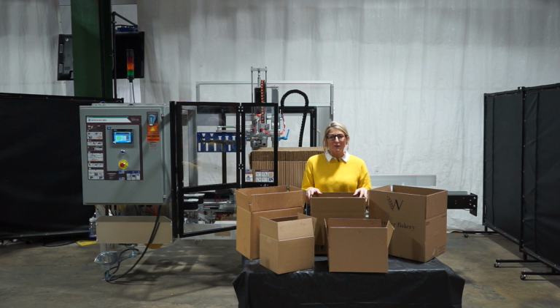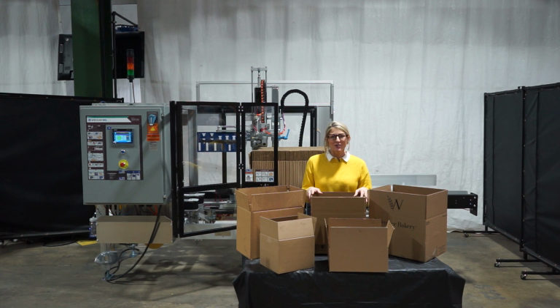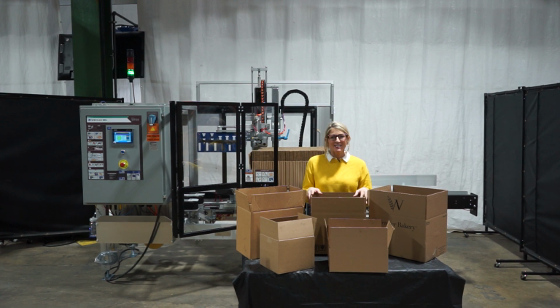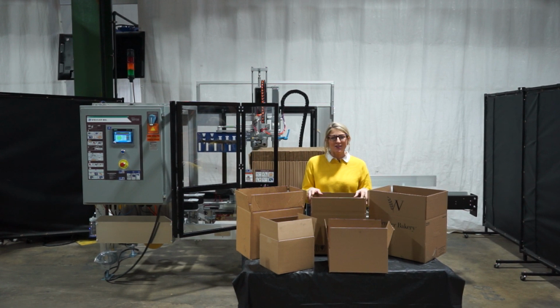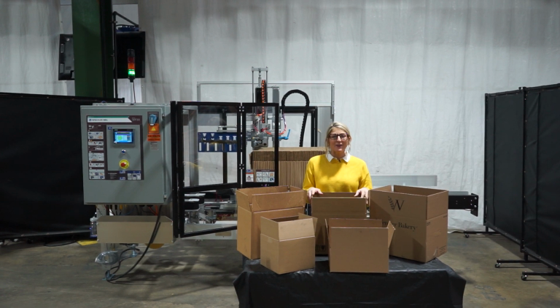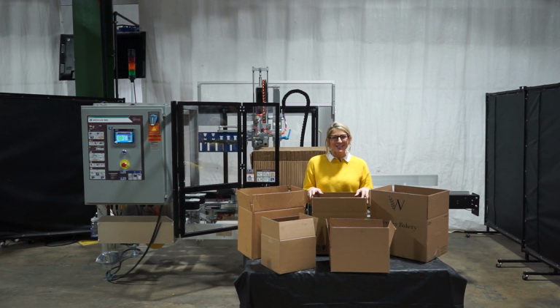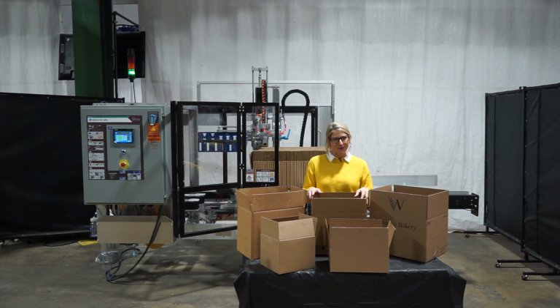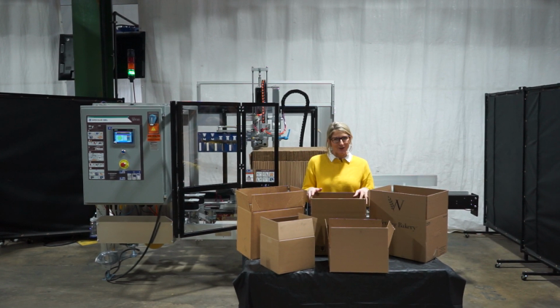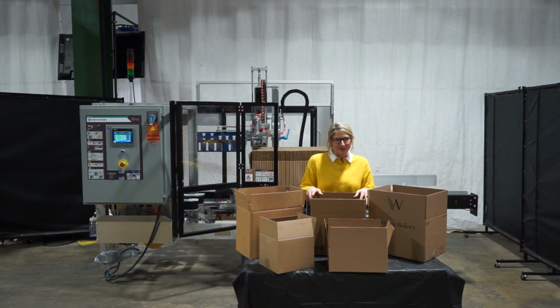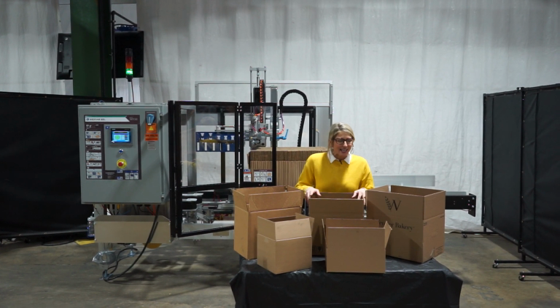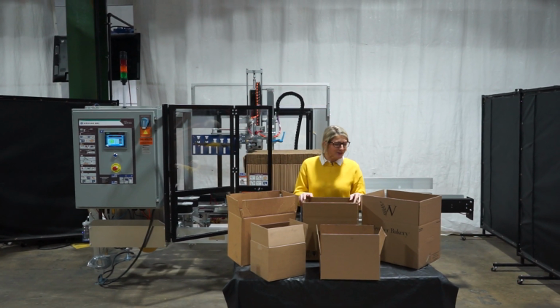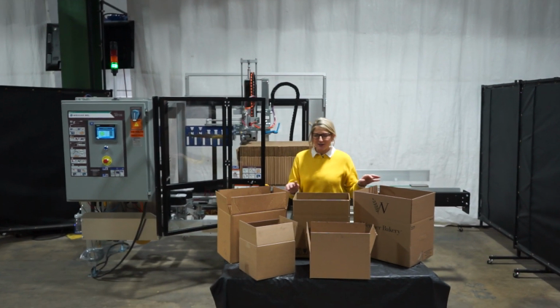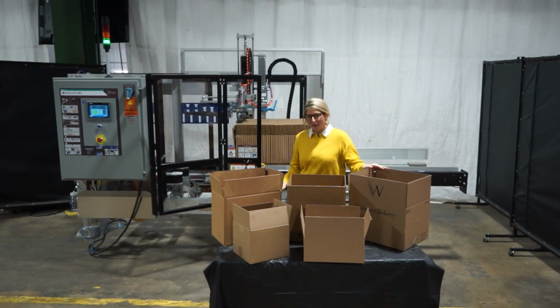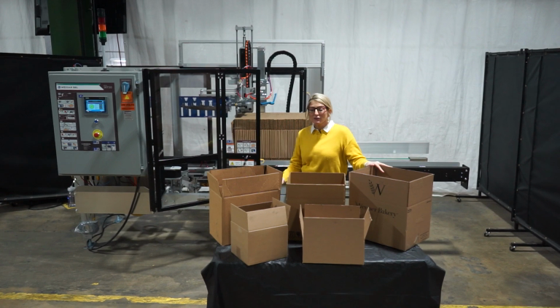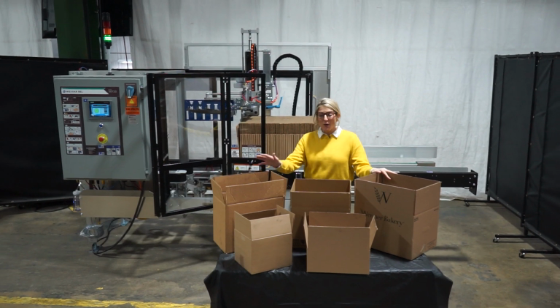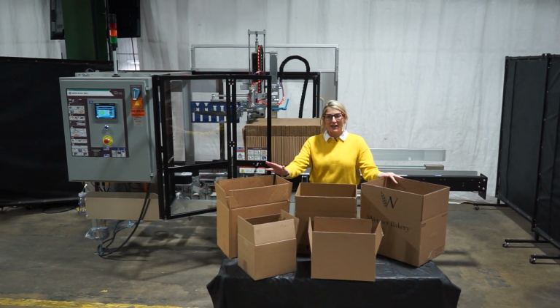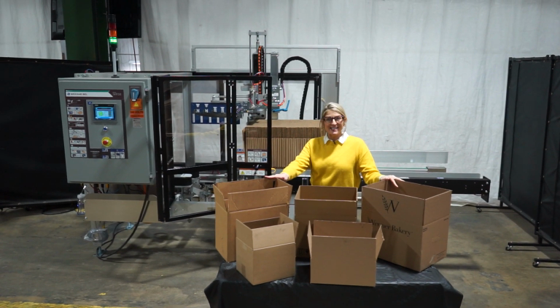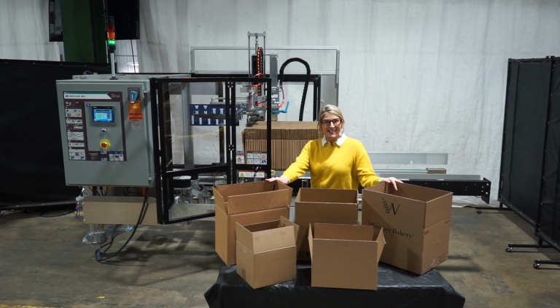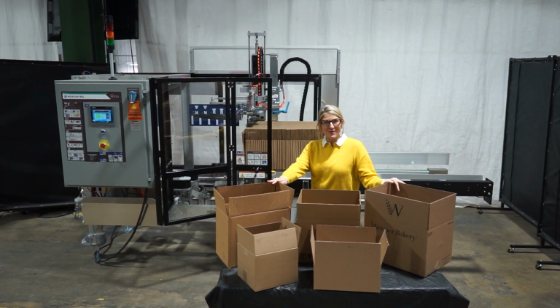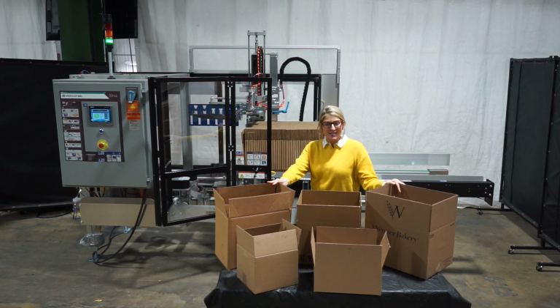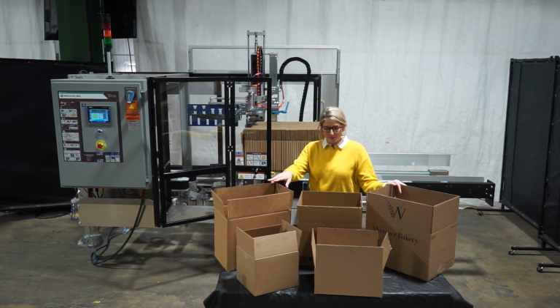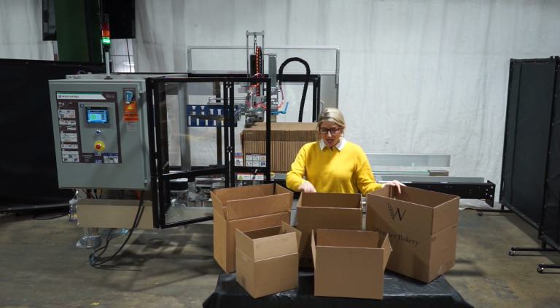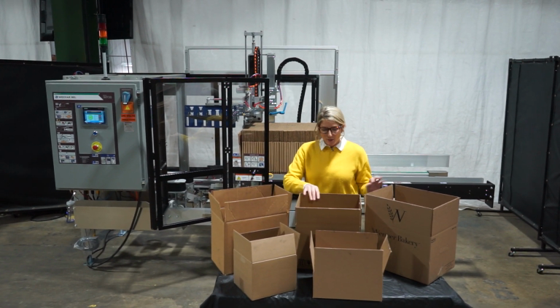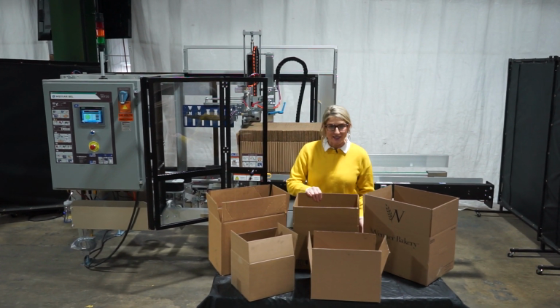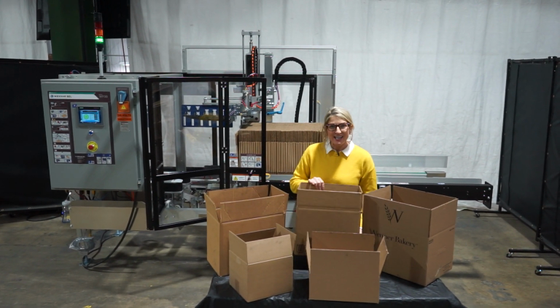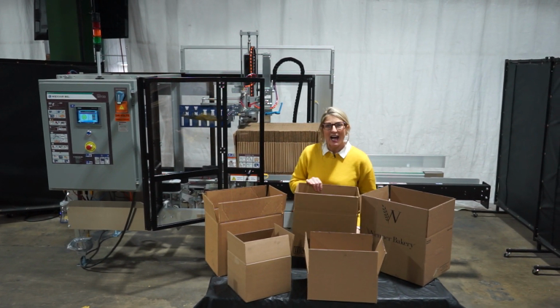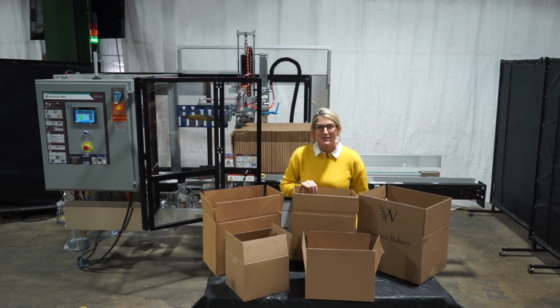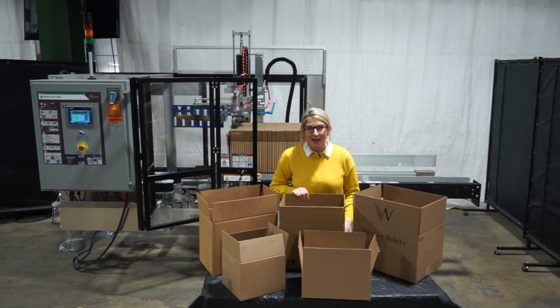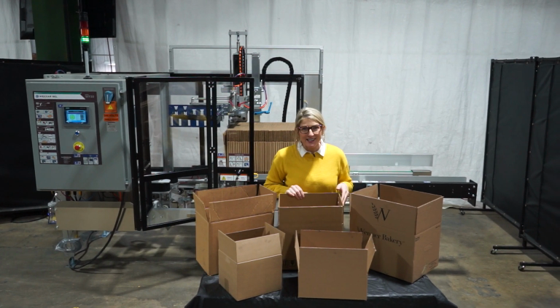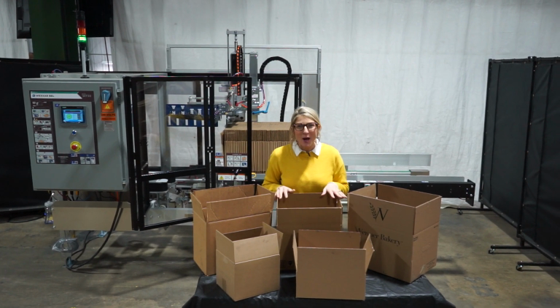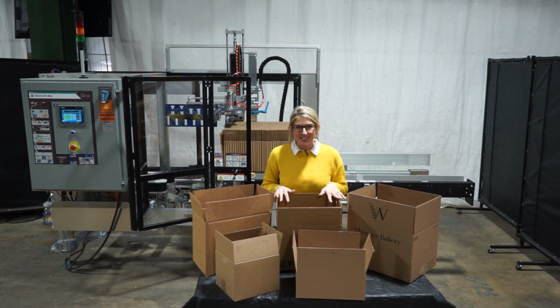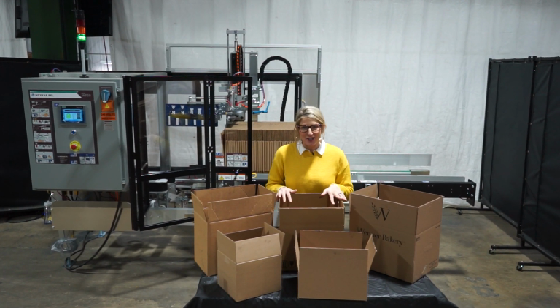The voltage is currently set to single phase 240 volts. Case directors like these are capable of running a wide variety of case sizes, such as the ones you see here. Today we'll be running this case at a rate of 10,000 cases per single shift.